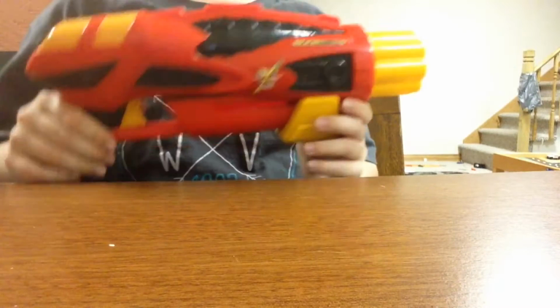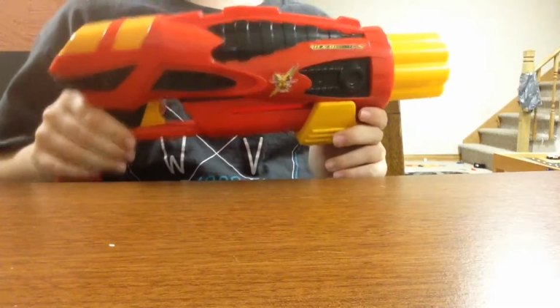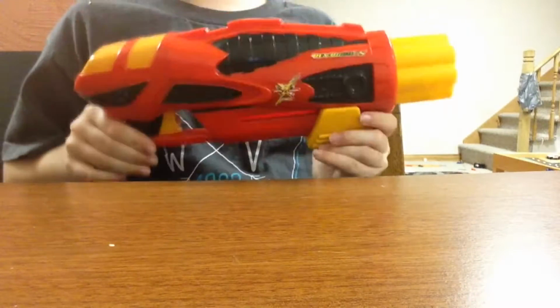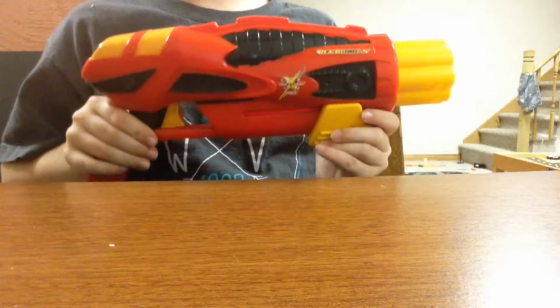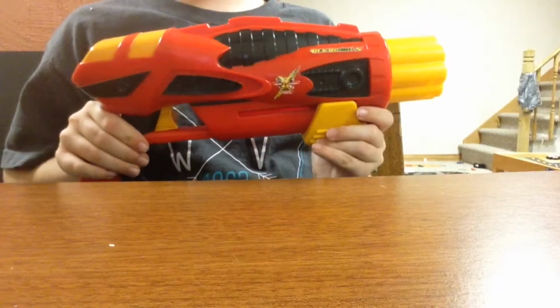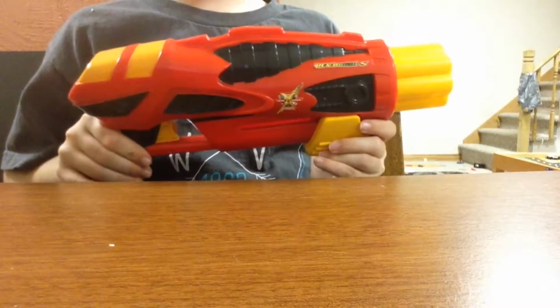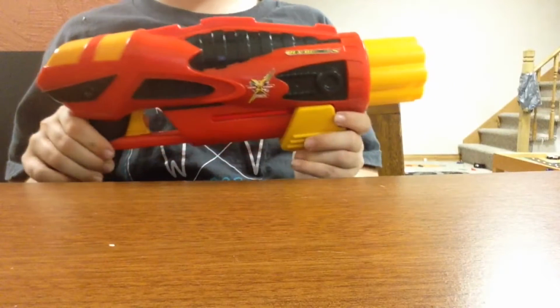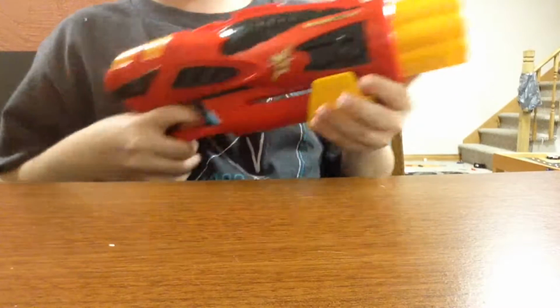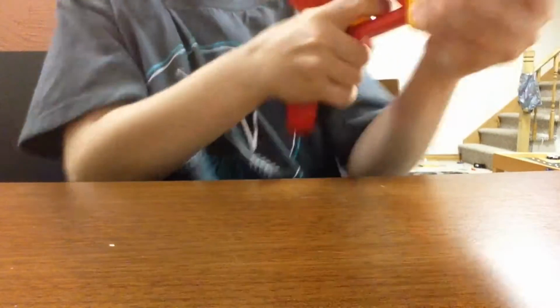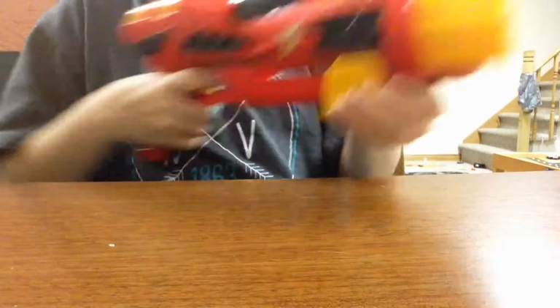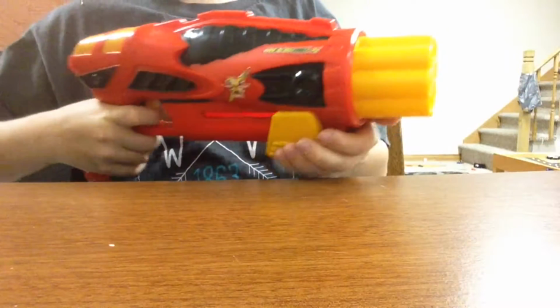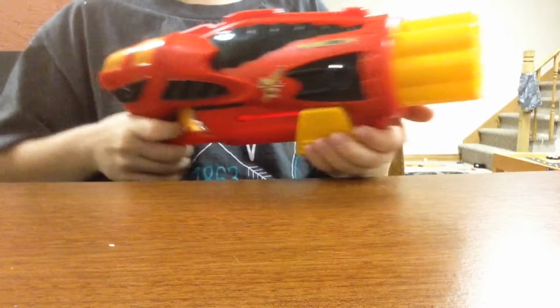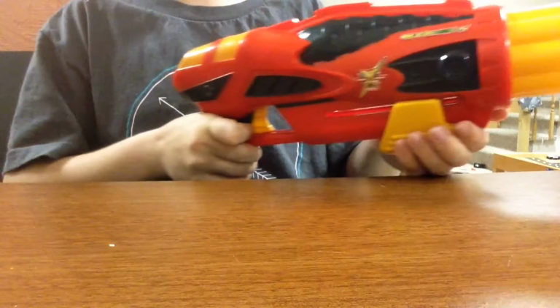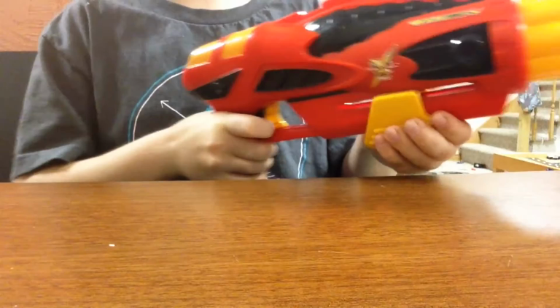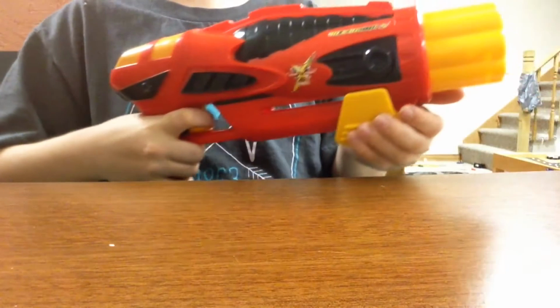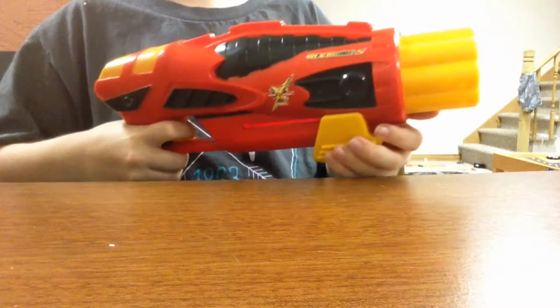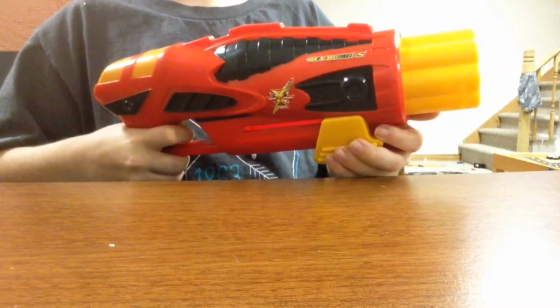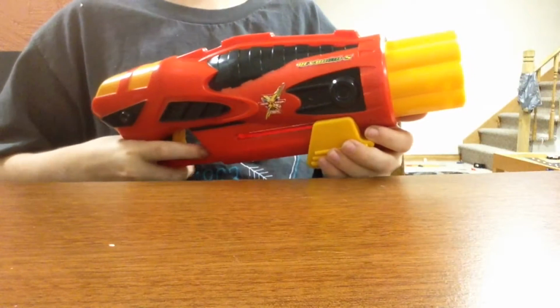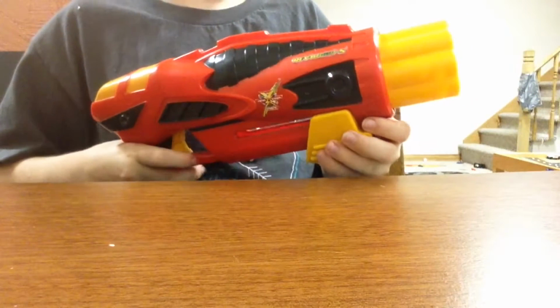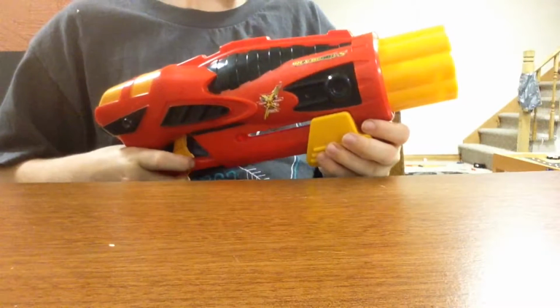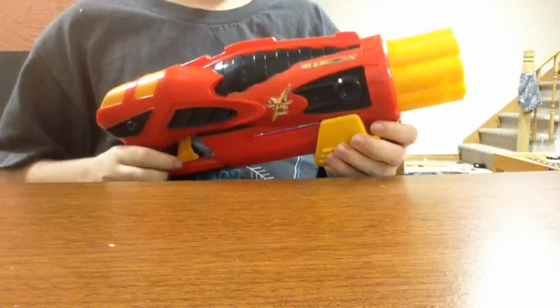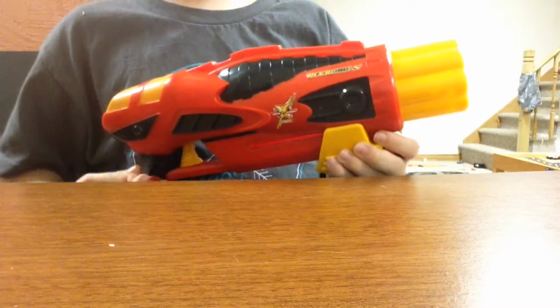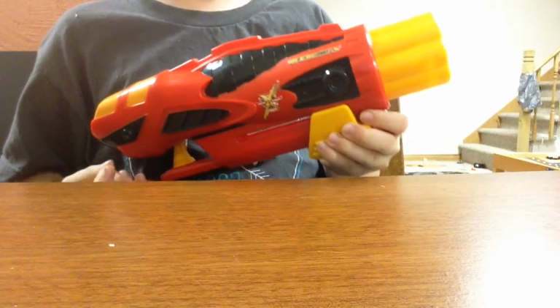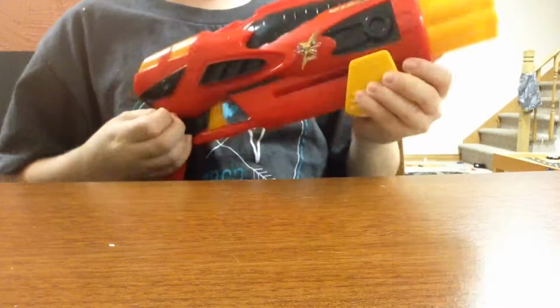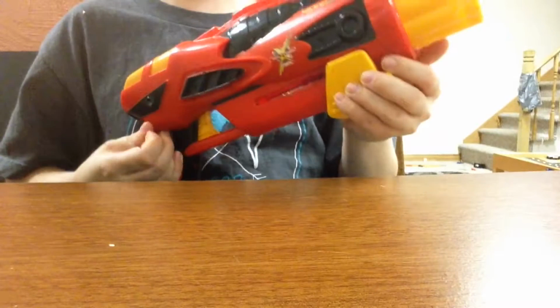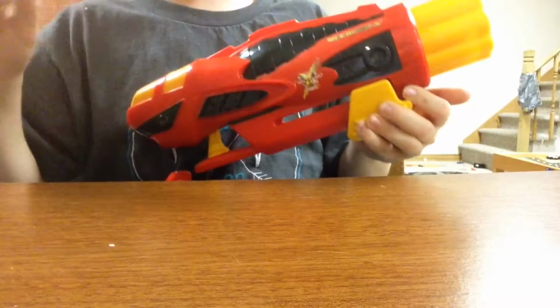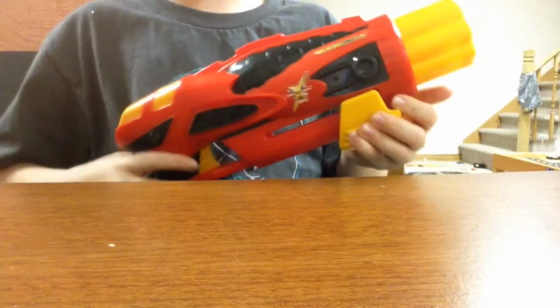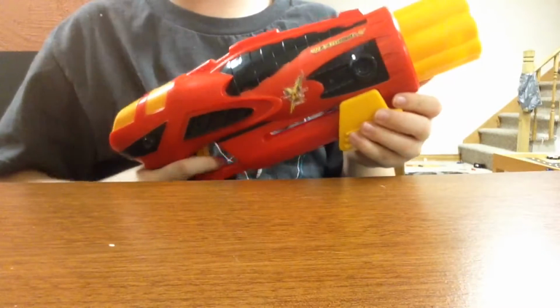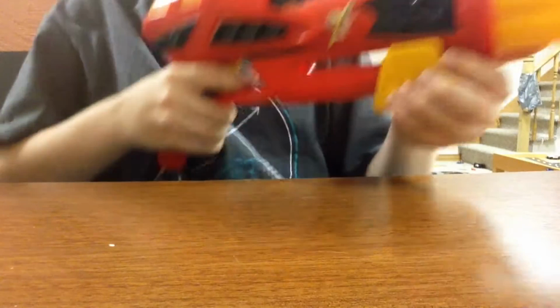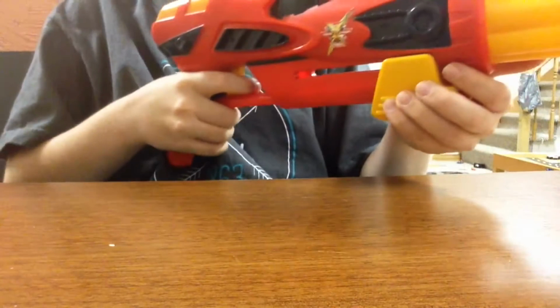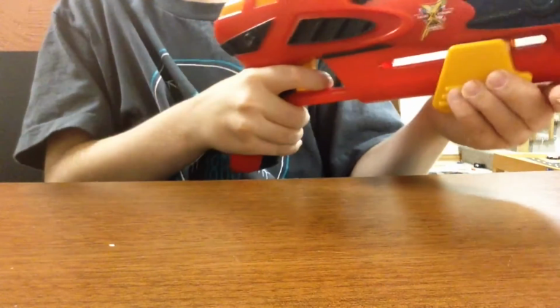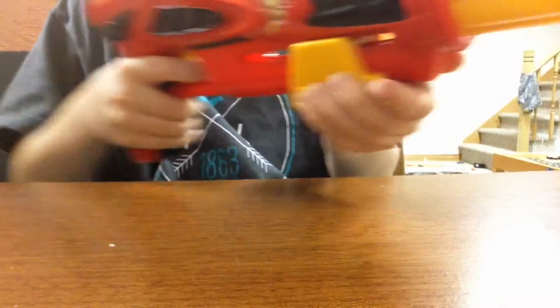I think it's a pretty solid pickup. I think it was $10. Pretty neat, and if you half-fire it, it still fires — but not as well. So it's kind of got different modes of firing, all the way back.